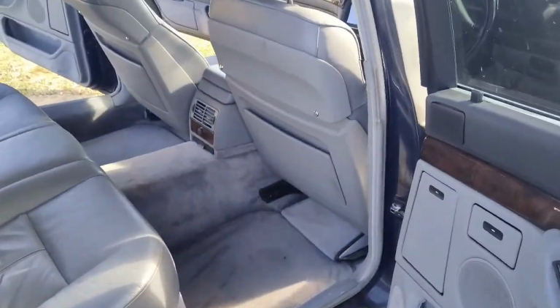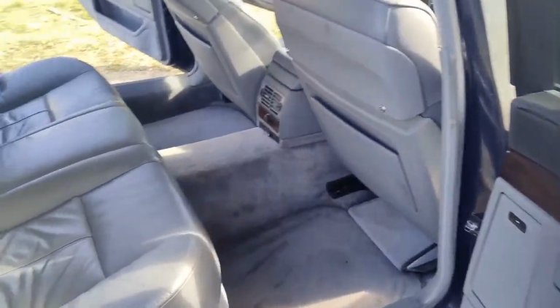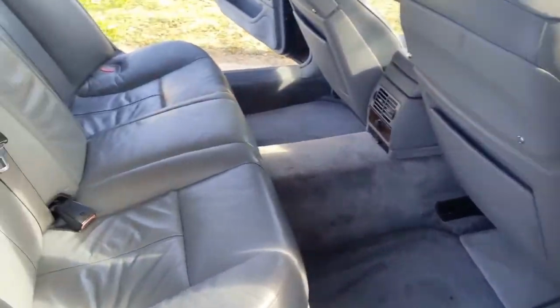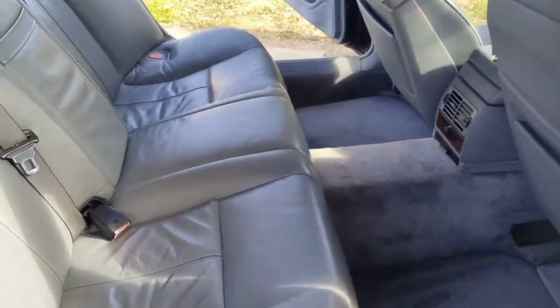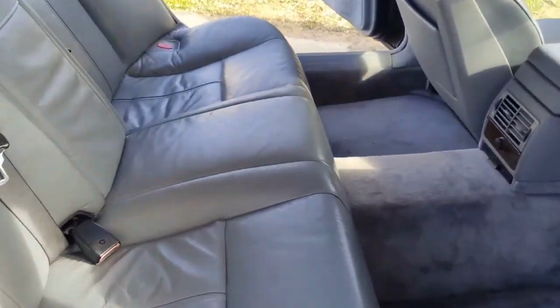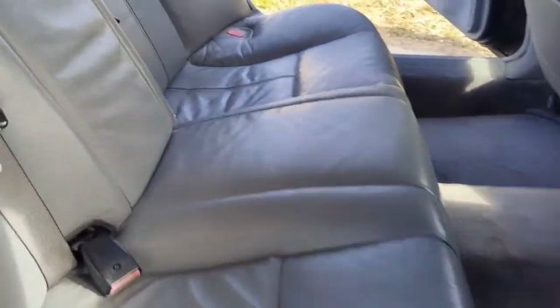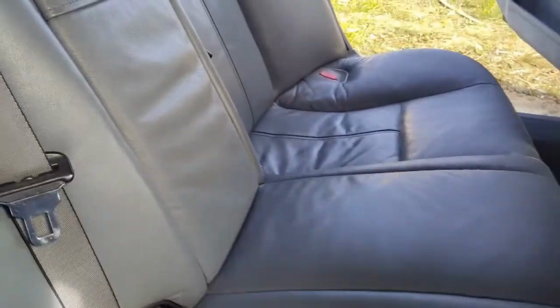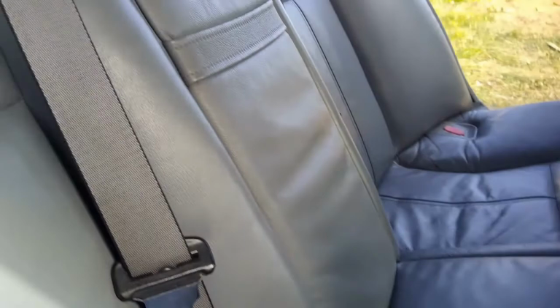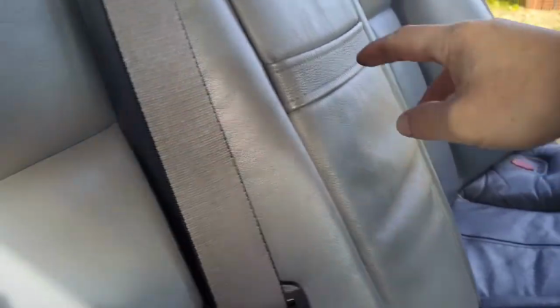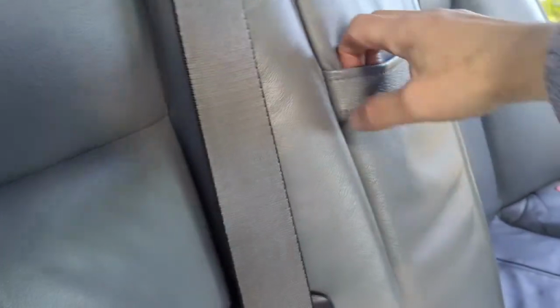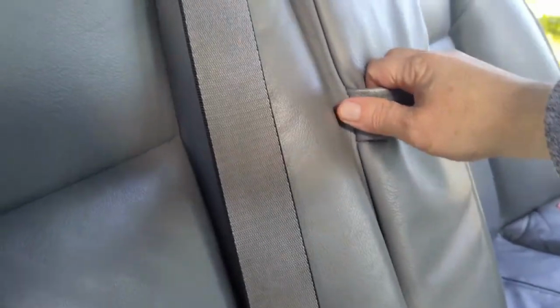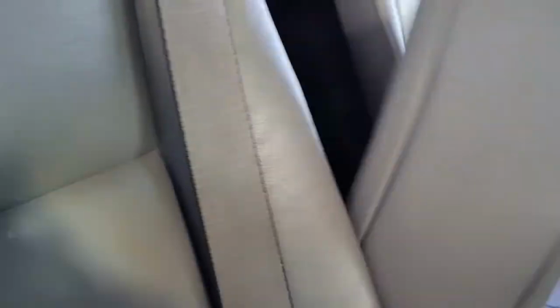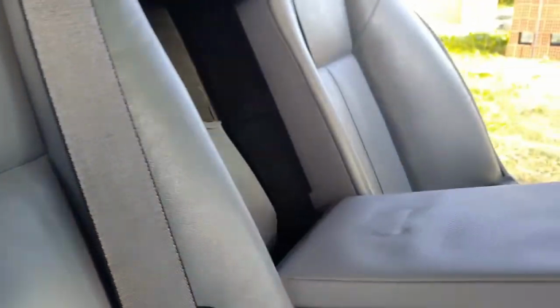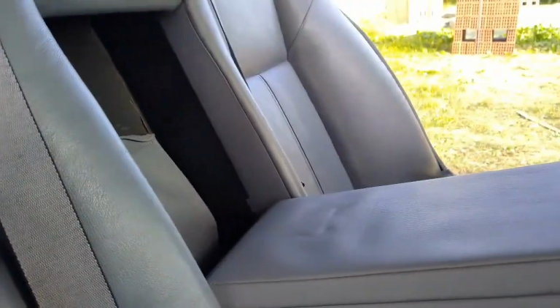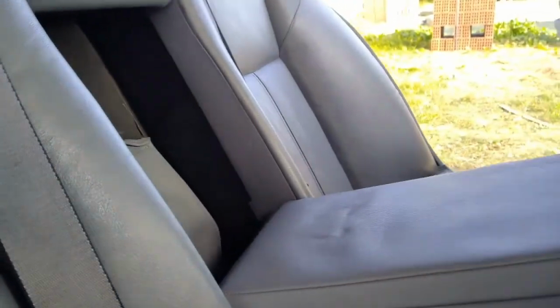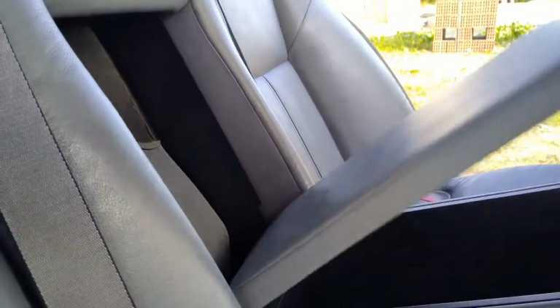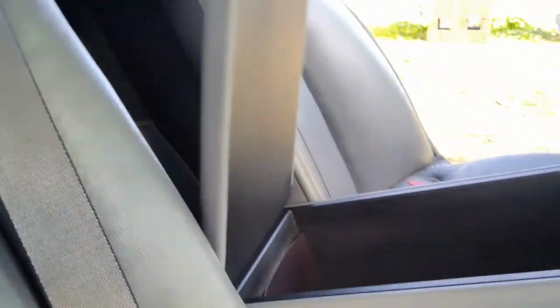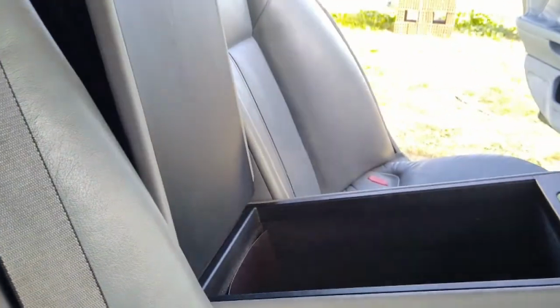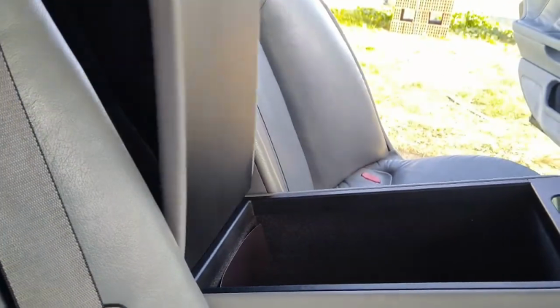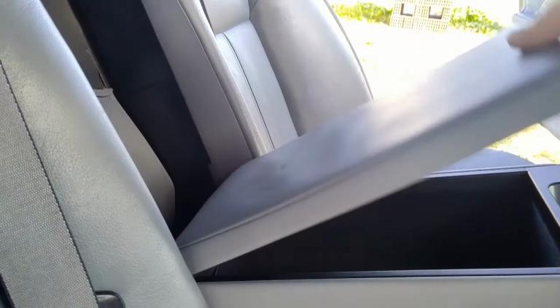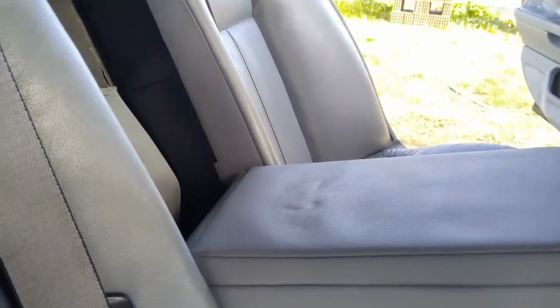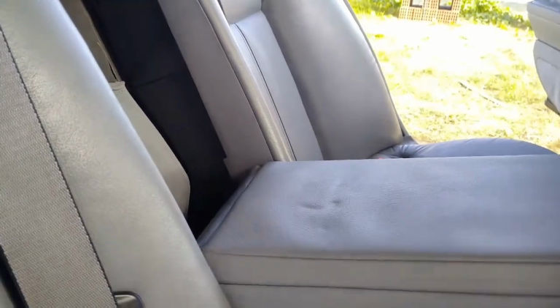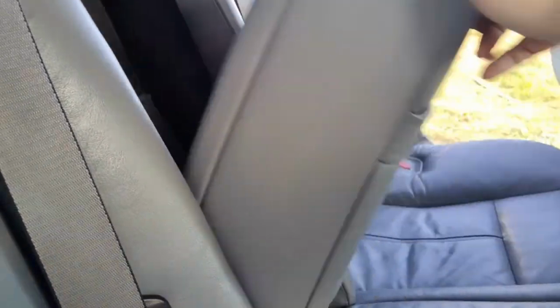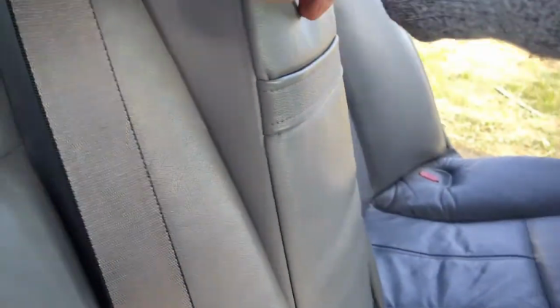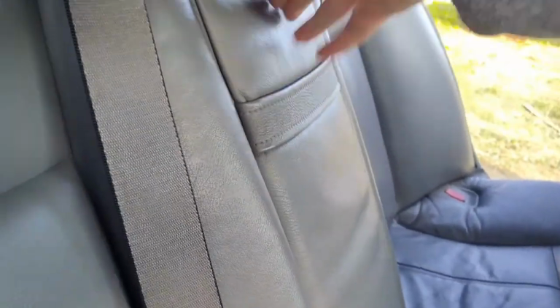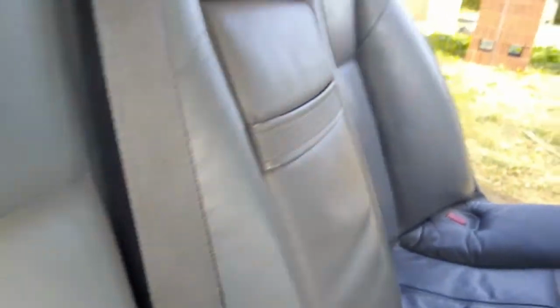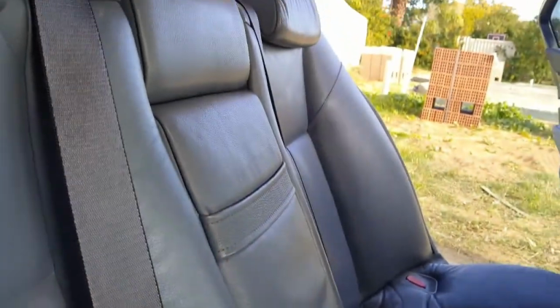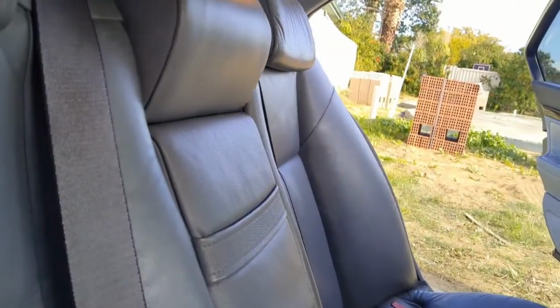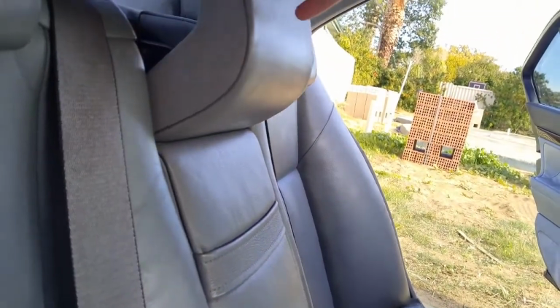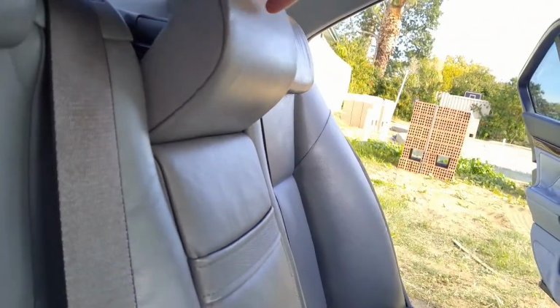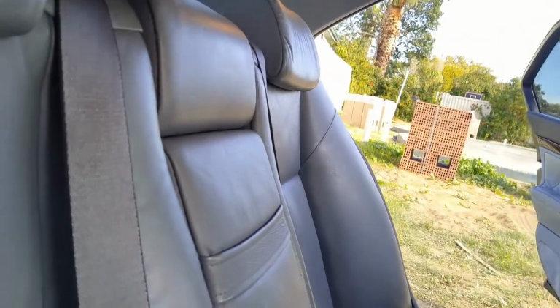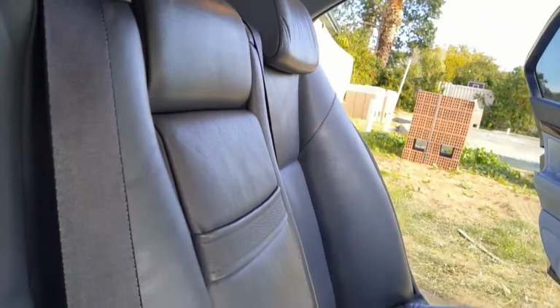You can see the little footrest there for people who've got short legs like I do. There's a cubby in there with the factory first aid kit.